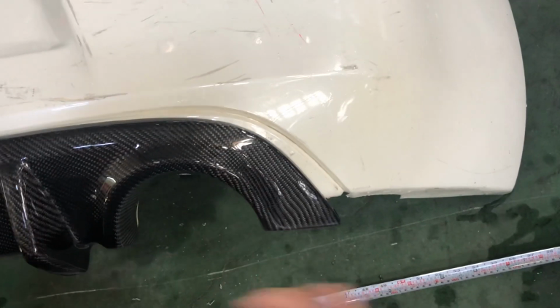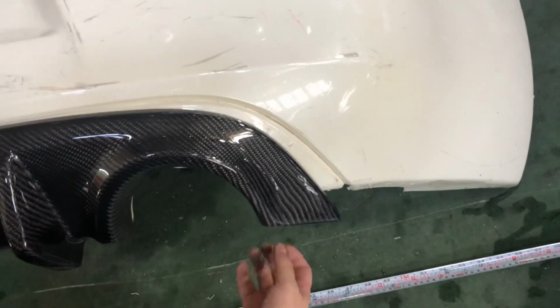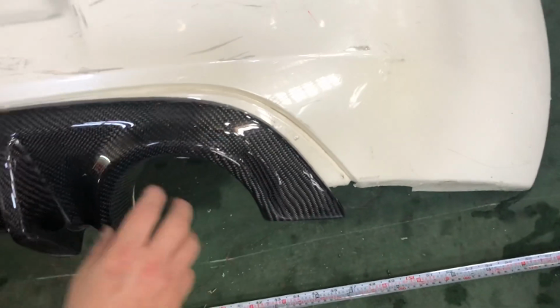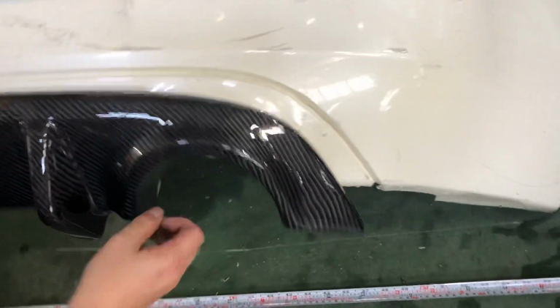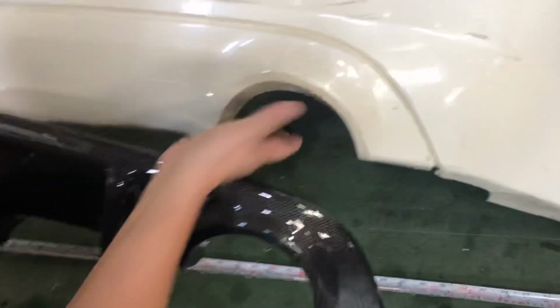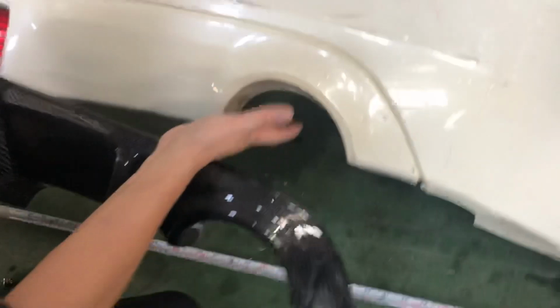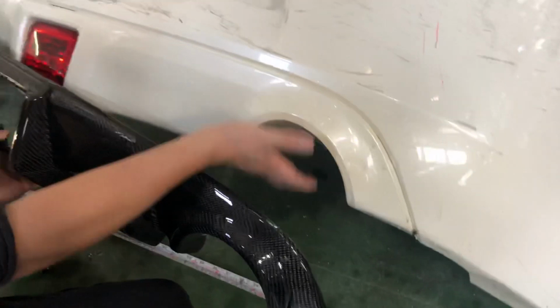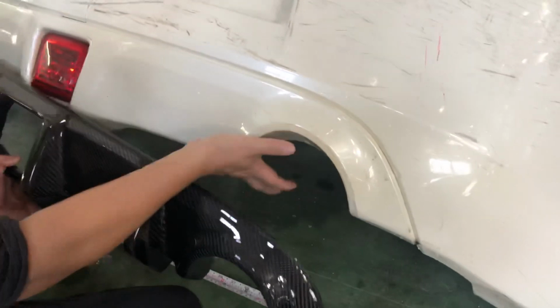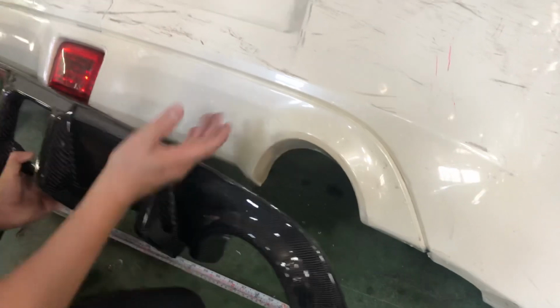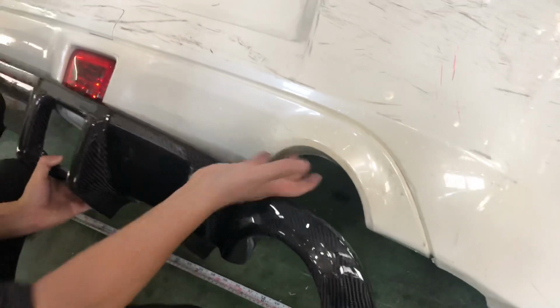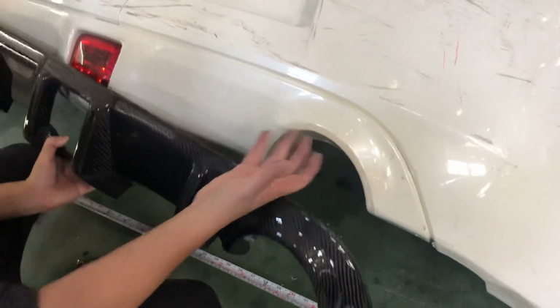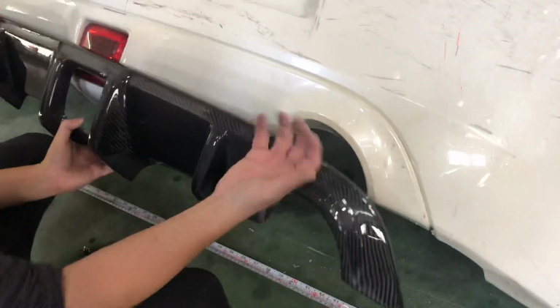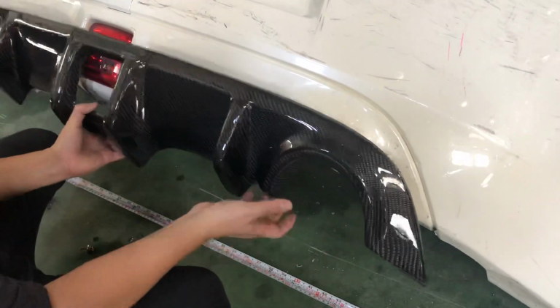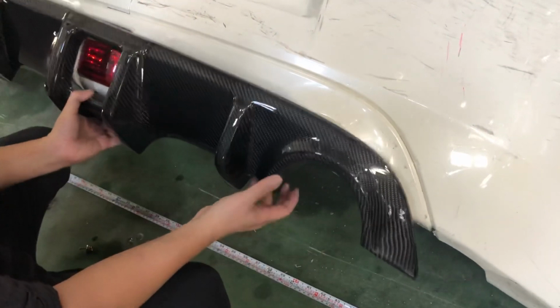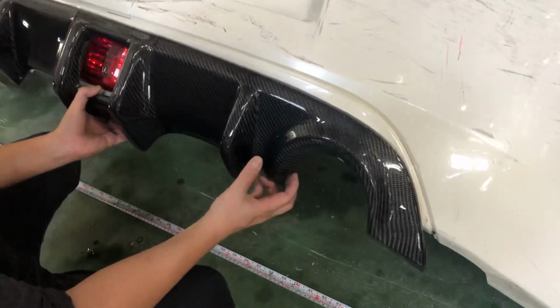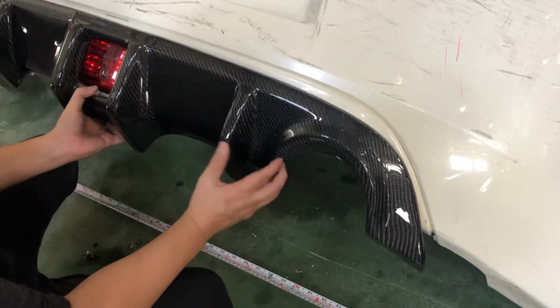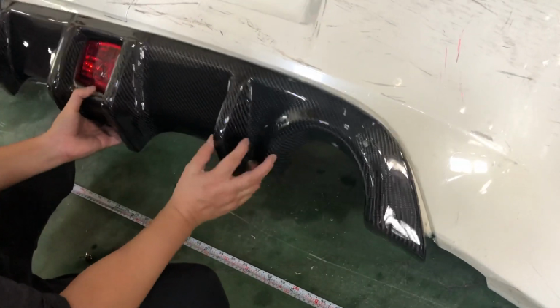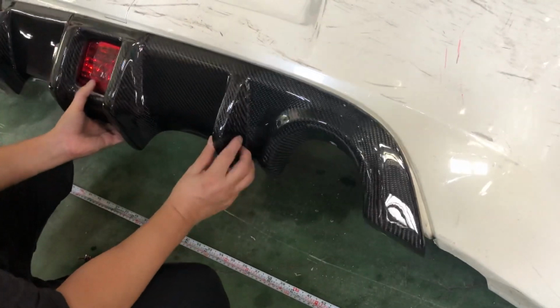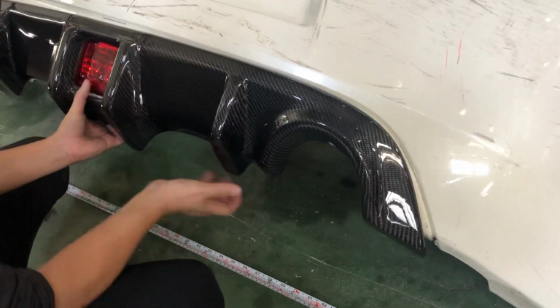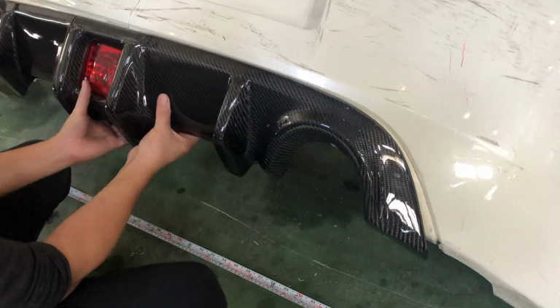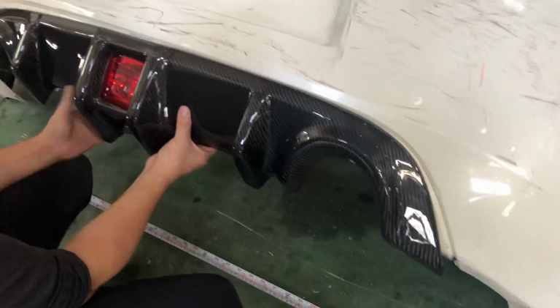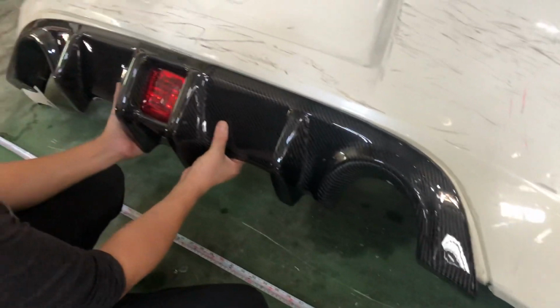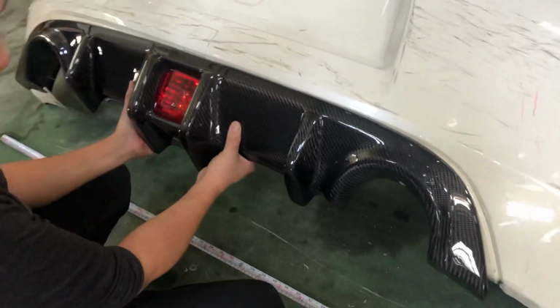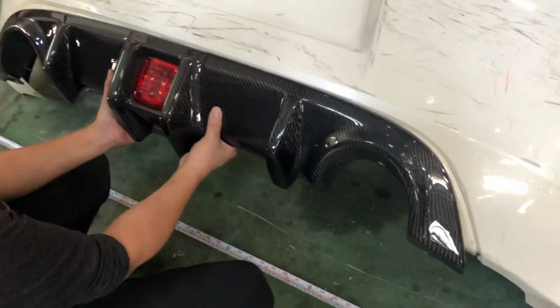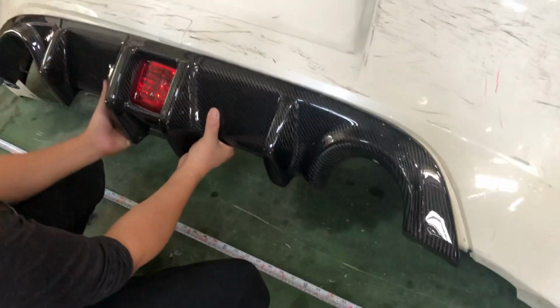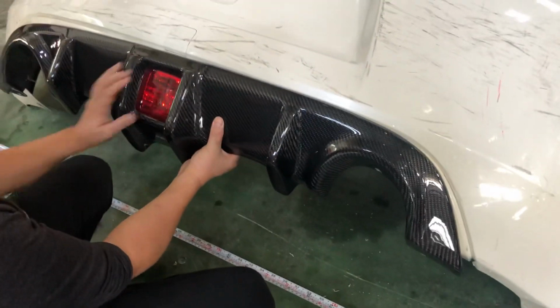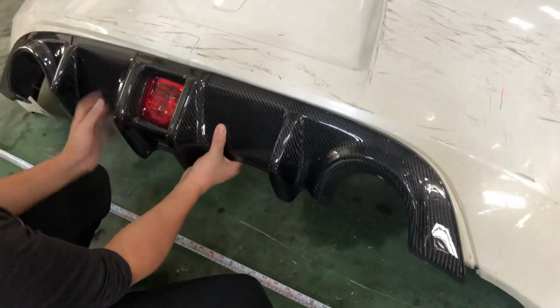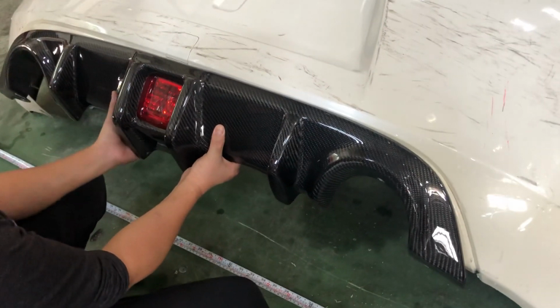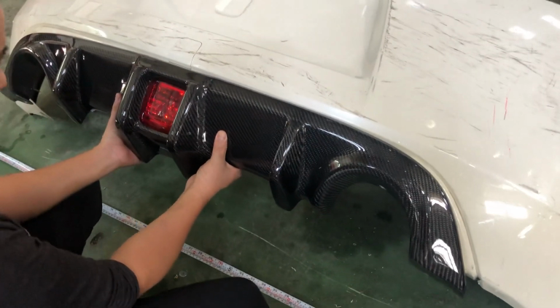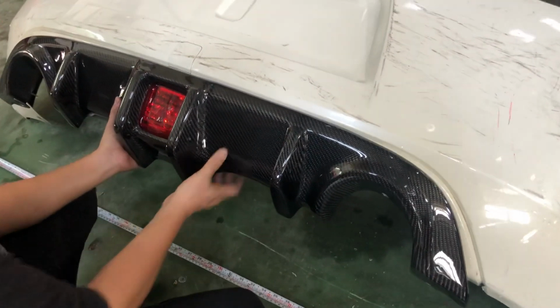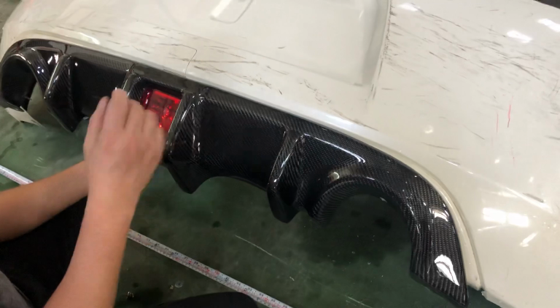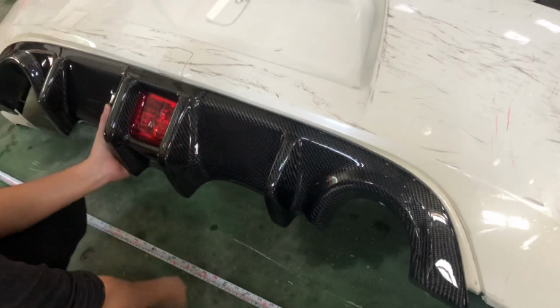The problem is that the stock bumper over here holds in more. You need to stretch it out. So what you do is go ahead and screw it on — or you can use double-sided tape — but the best thing is to screw it on.